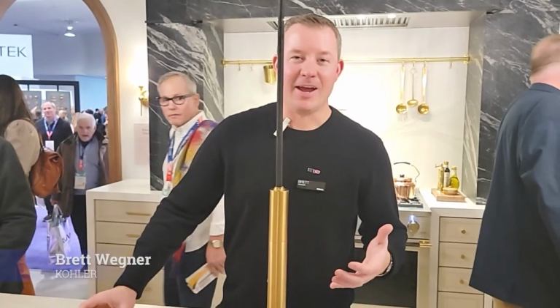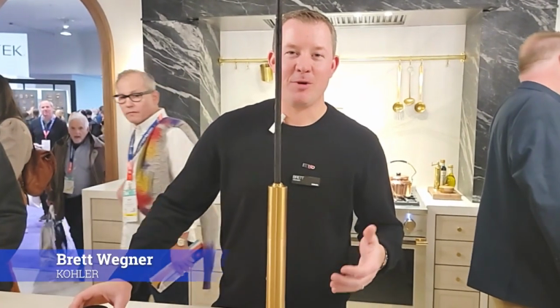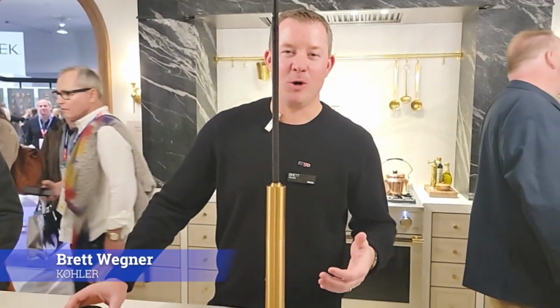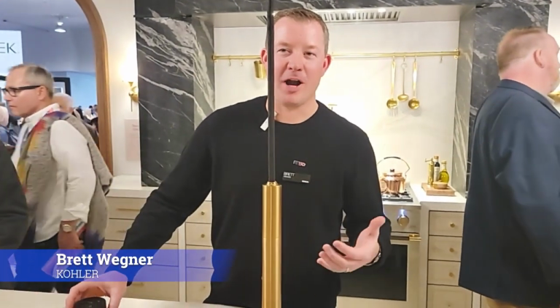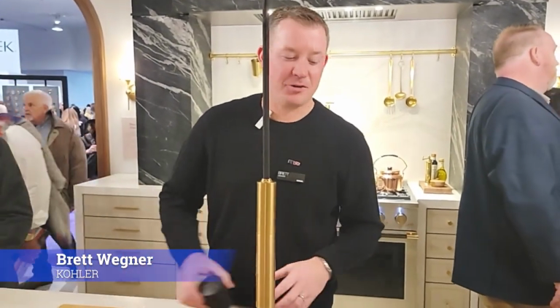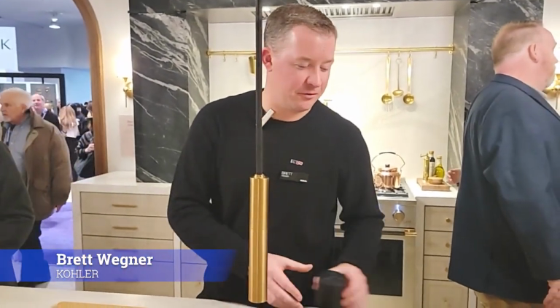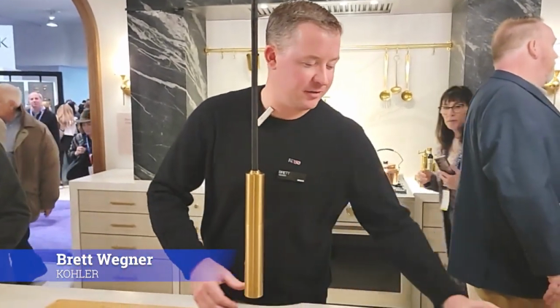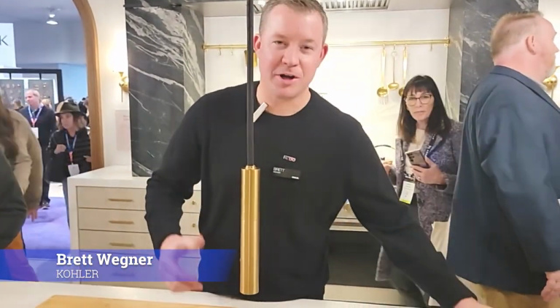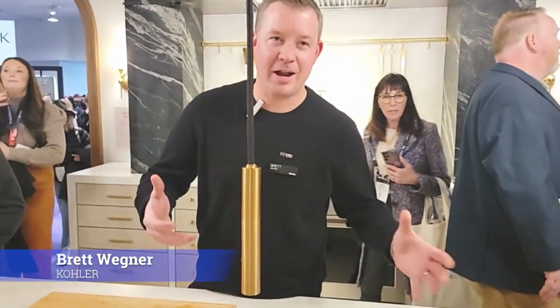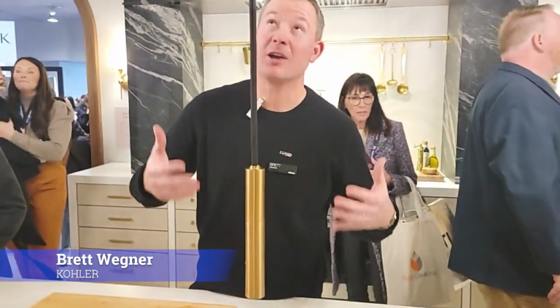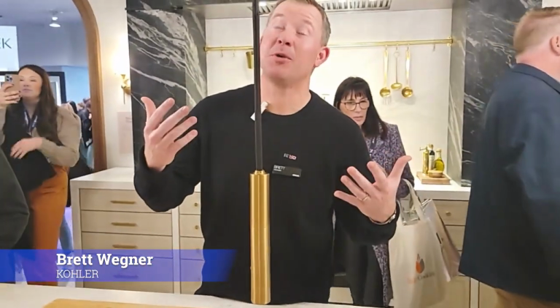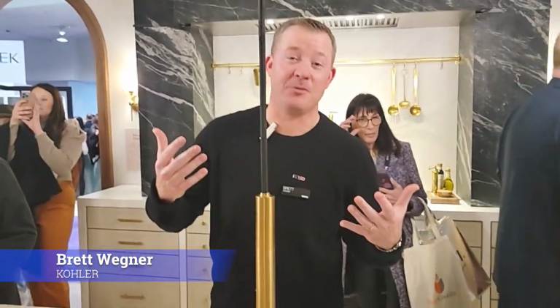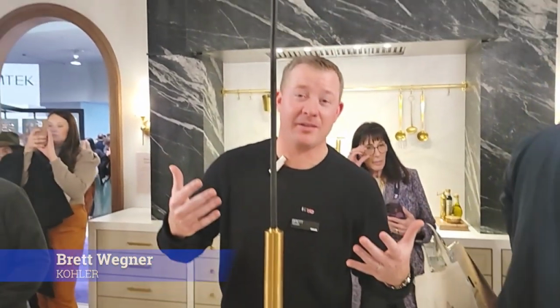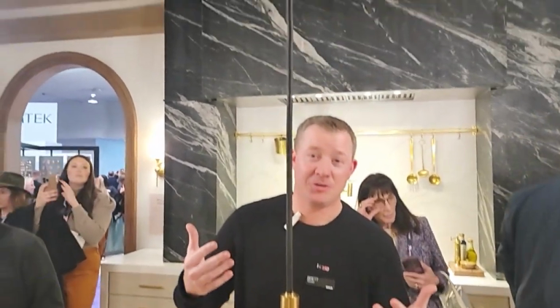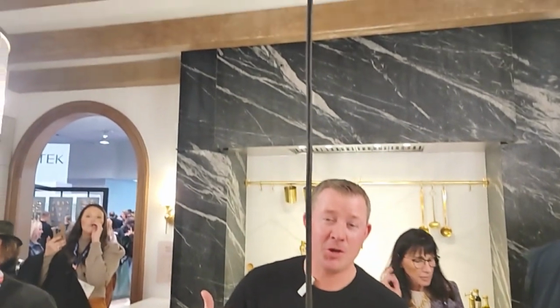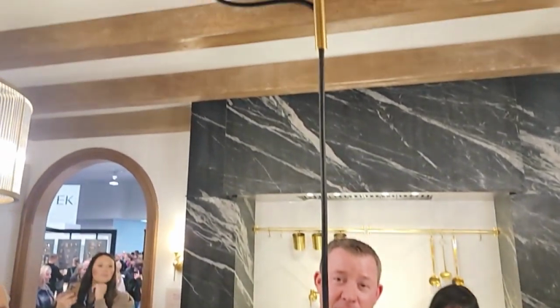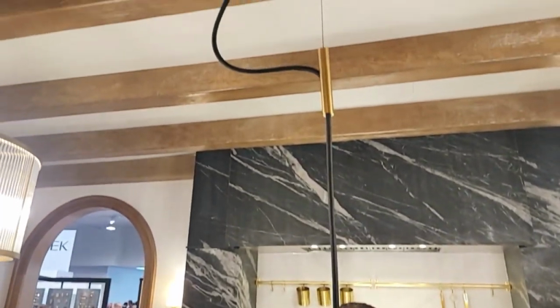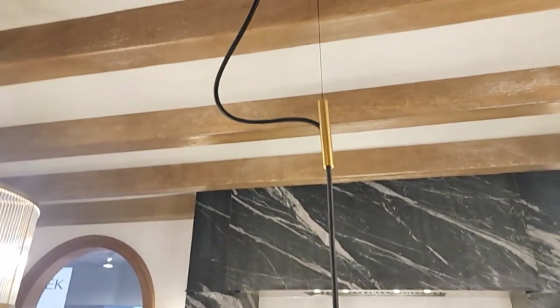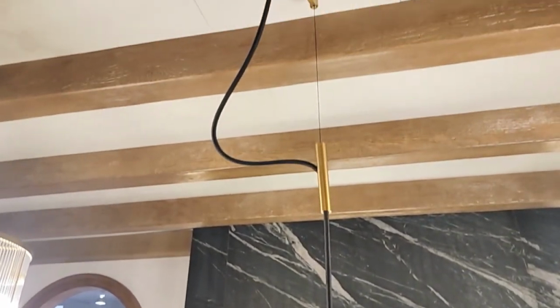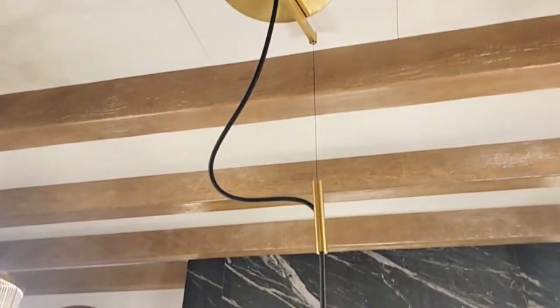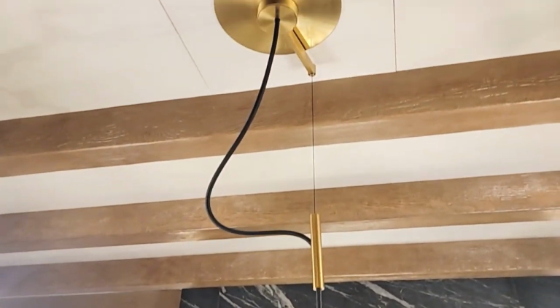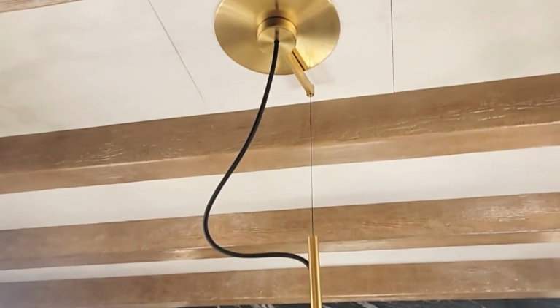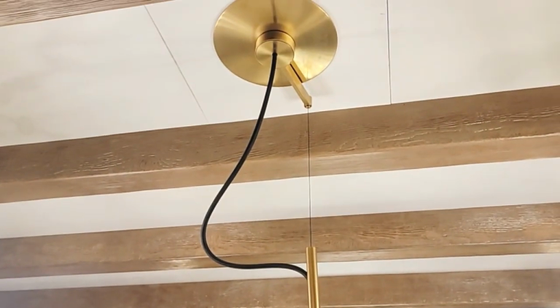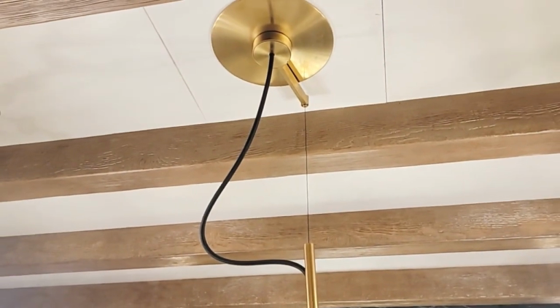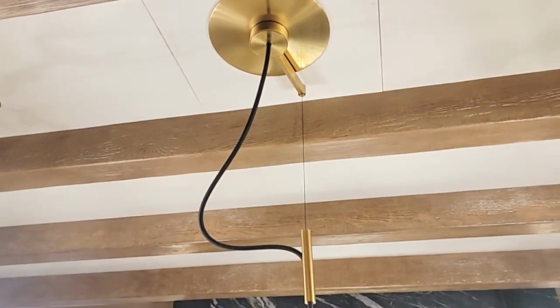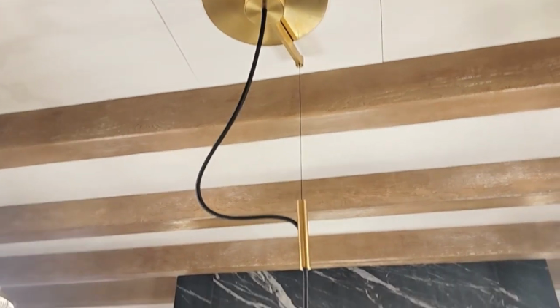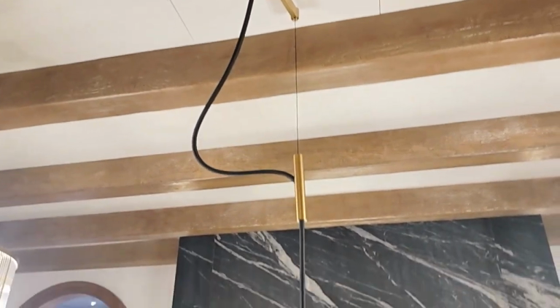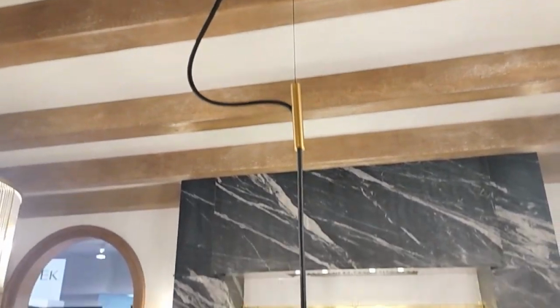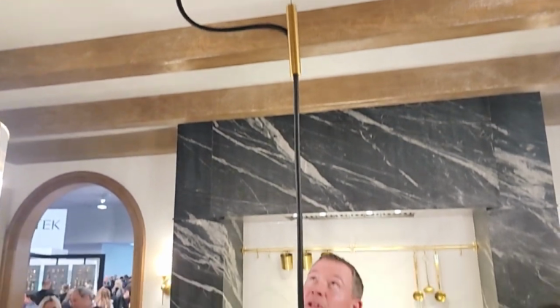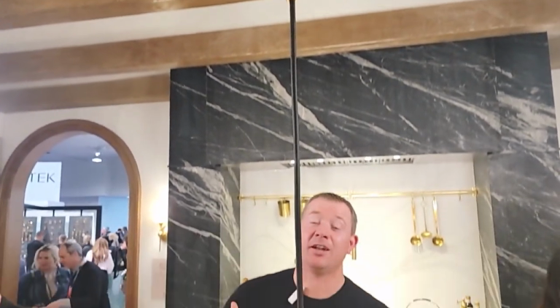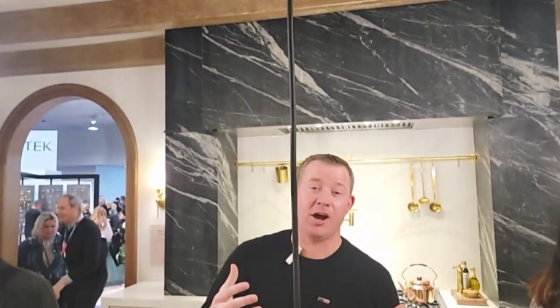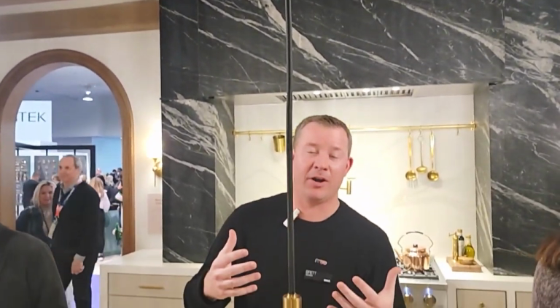Hey, I'm Brett from Kohler, Product Manager for Kitchen Faucets, and we're here today to talk about the Pure Suspend, a truly unique faucet brought to the market by Kohler. Launched last year, this is the first time out in the wild here, so really excited to talk about it.